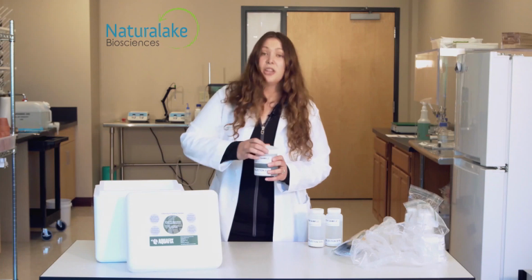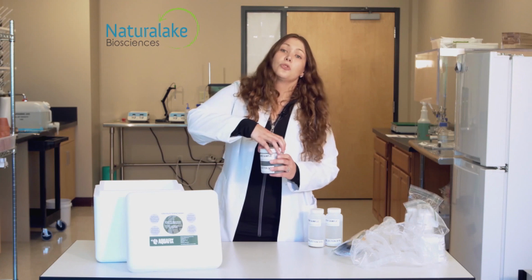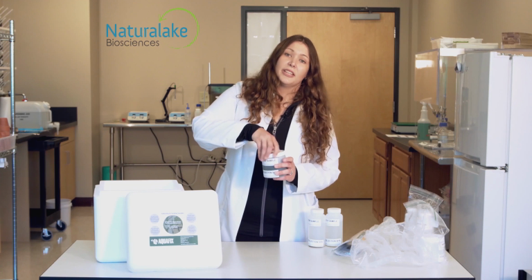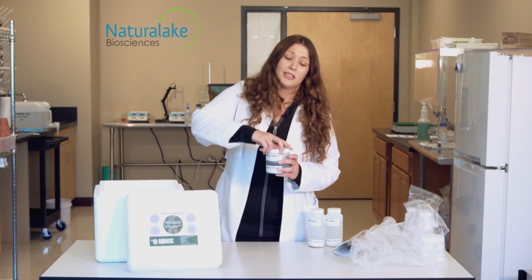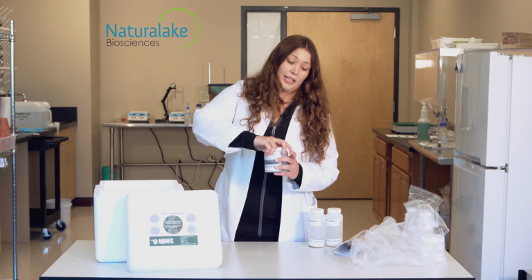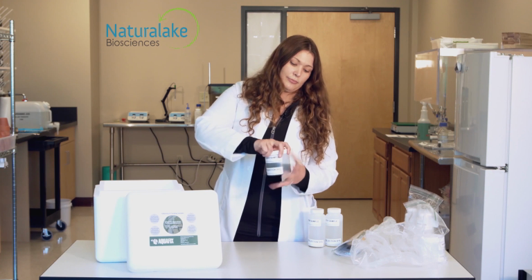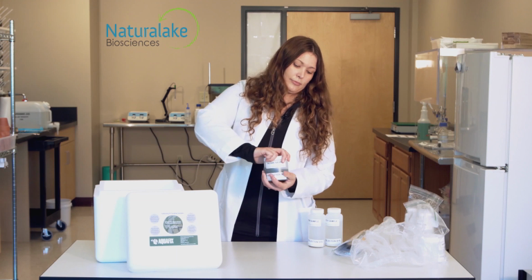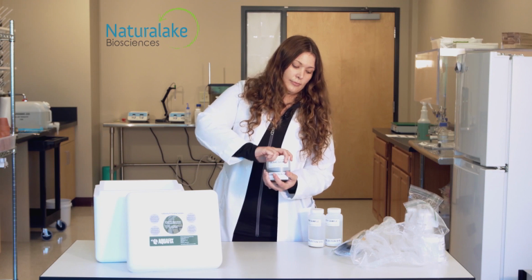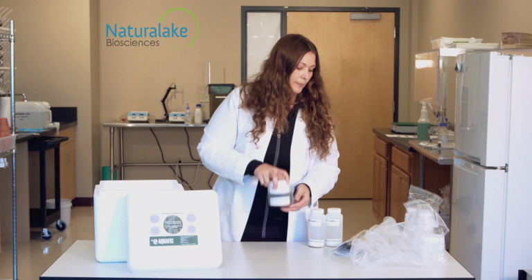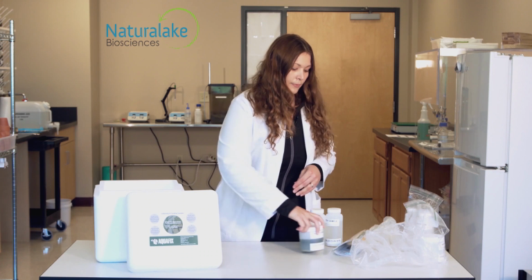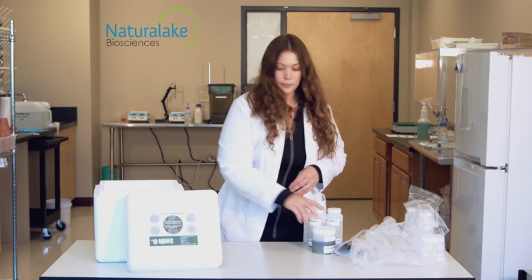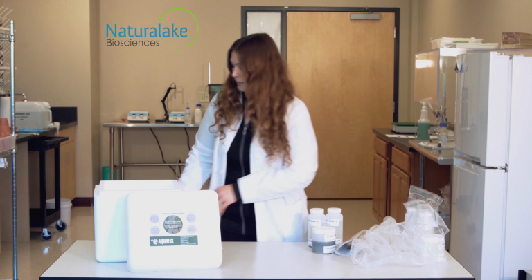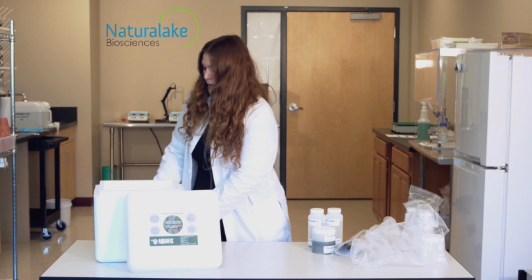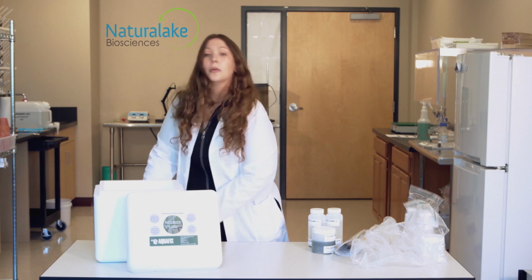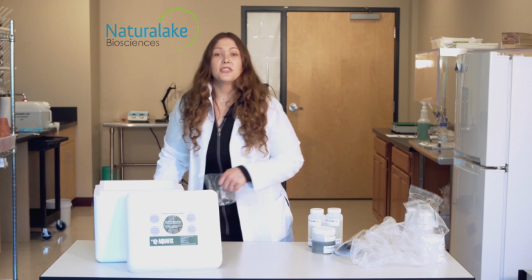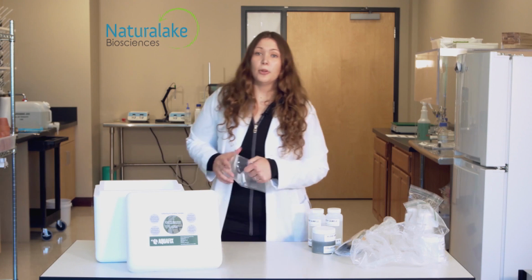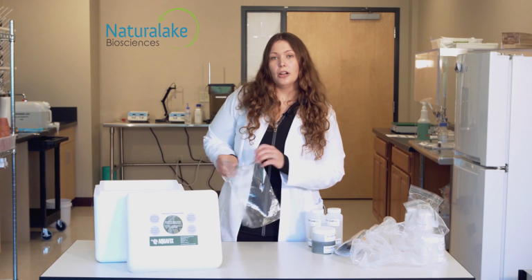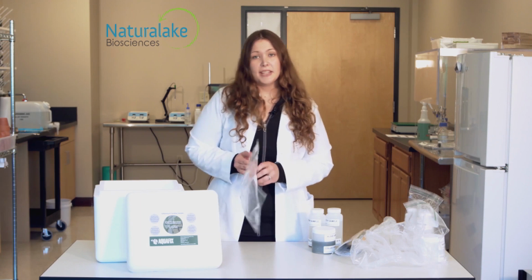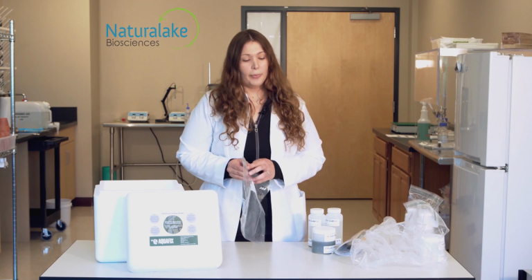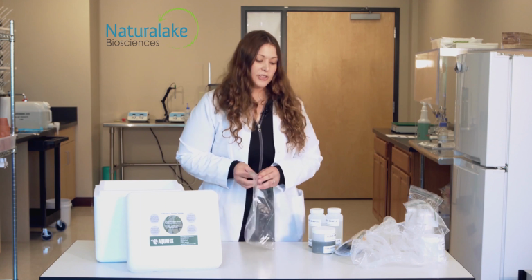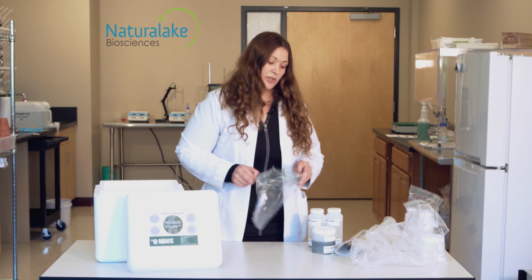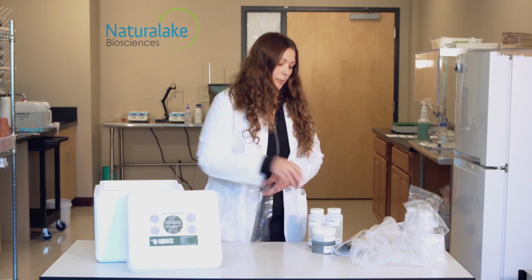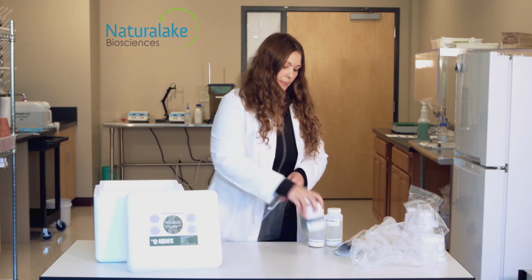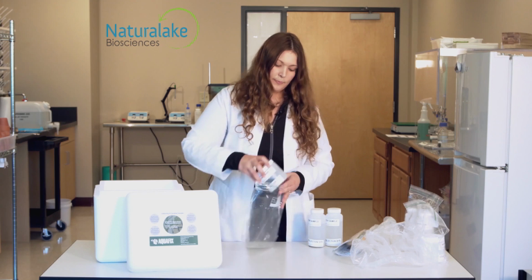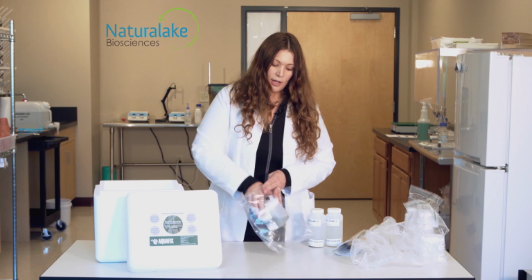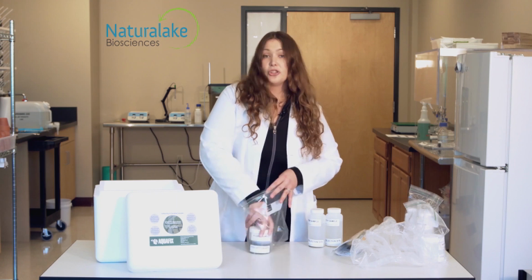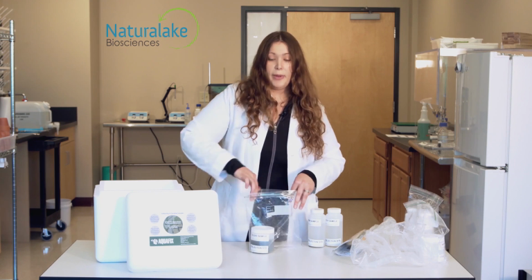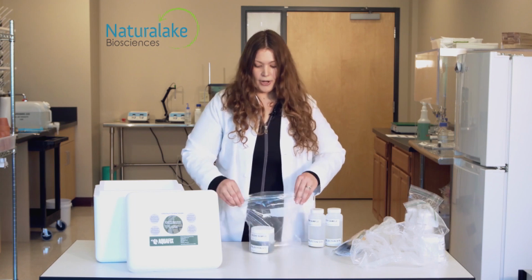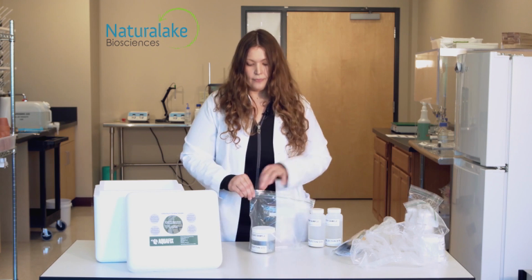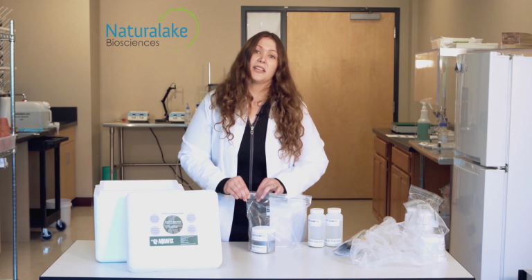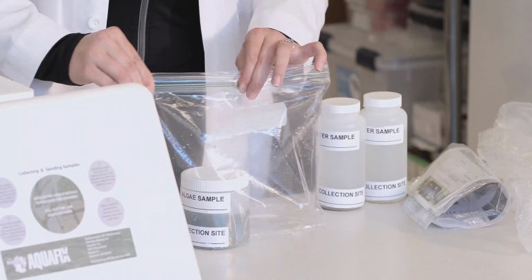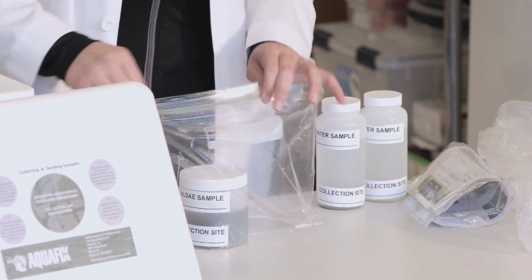Make sure to twist the lids tightly. Place your sample jar and sample bottles in a resealable bag, making sure they remain upright and expel excess air.